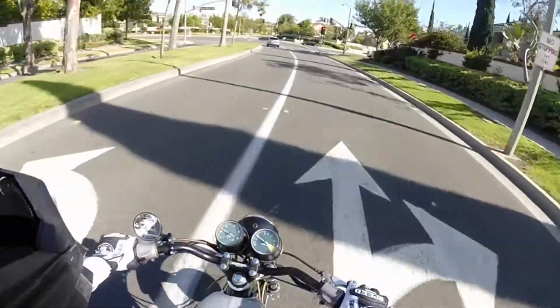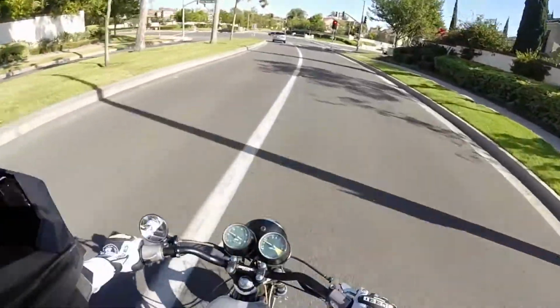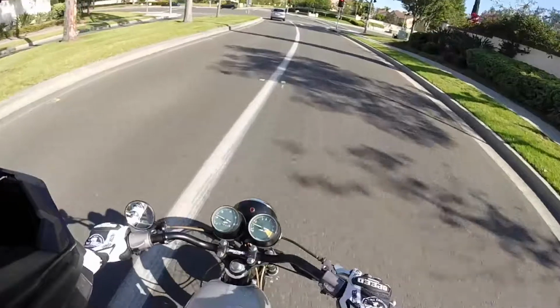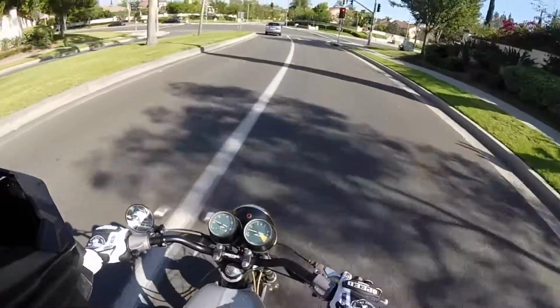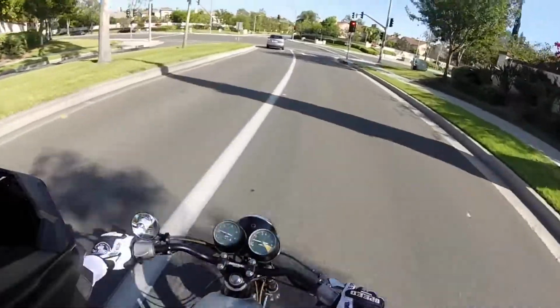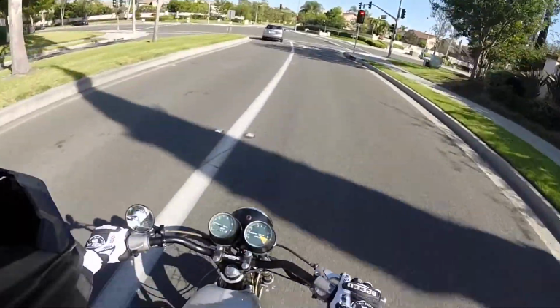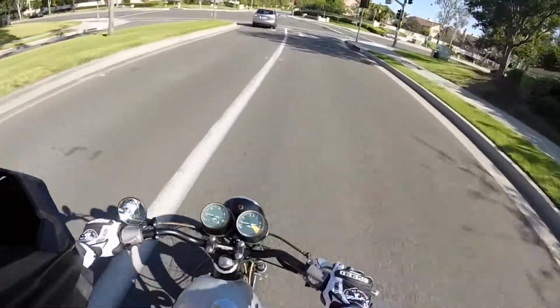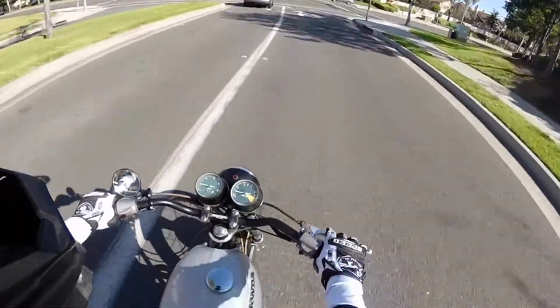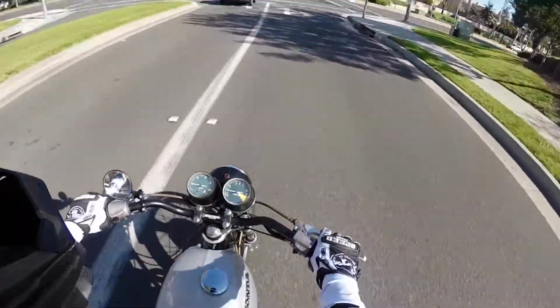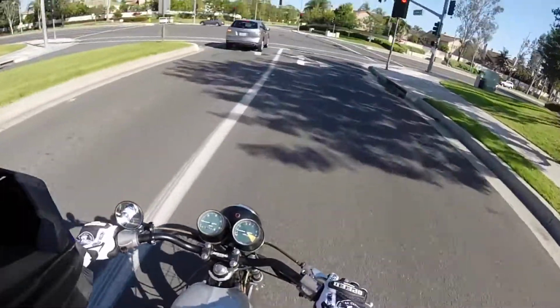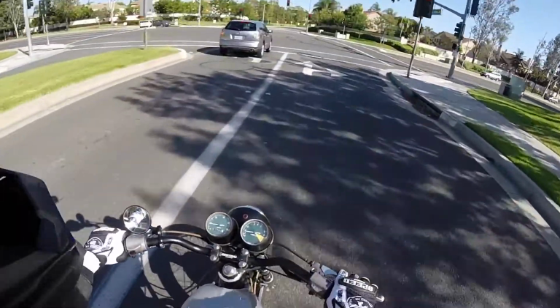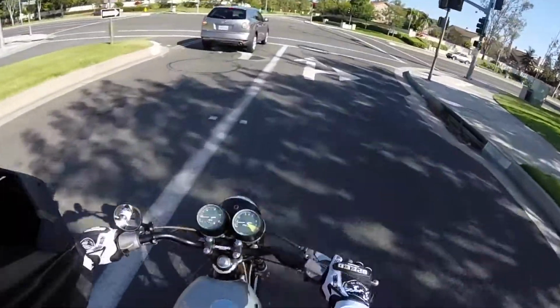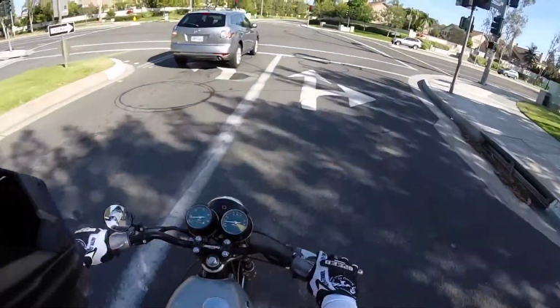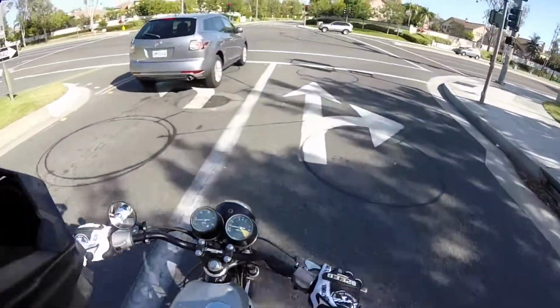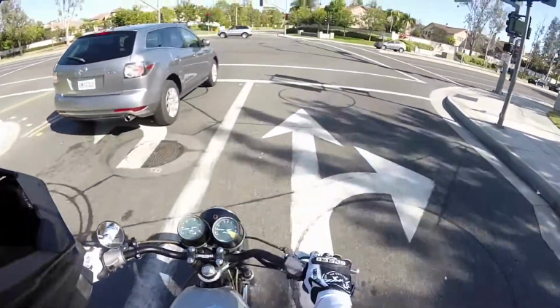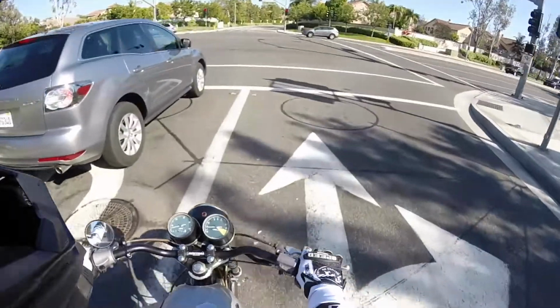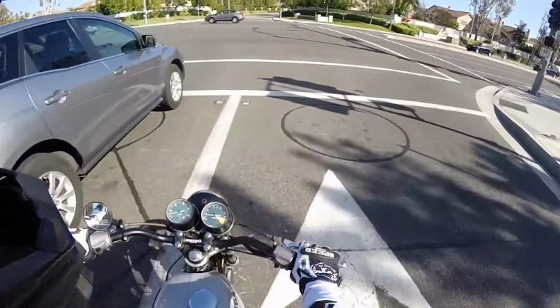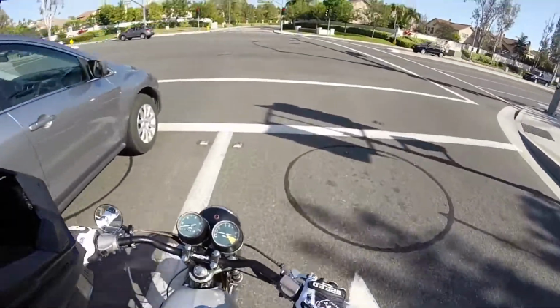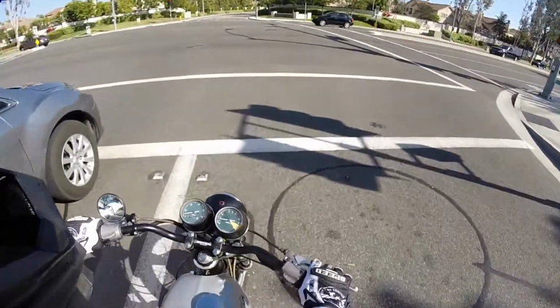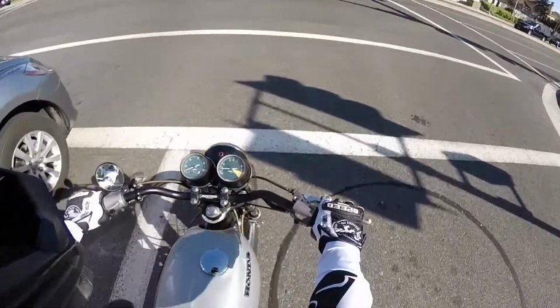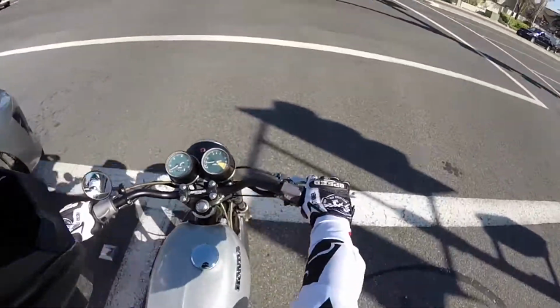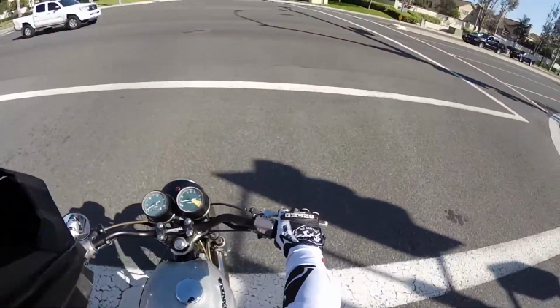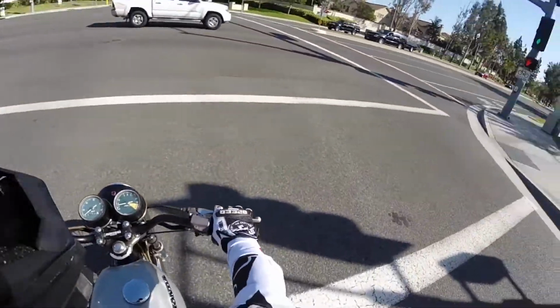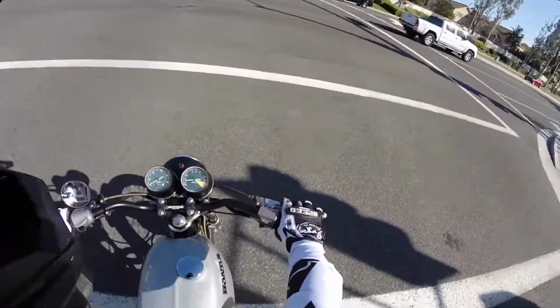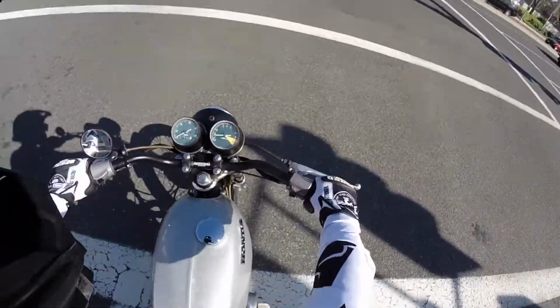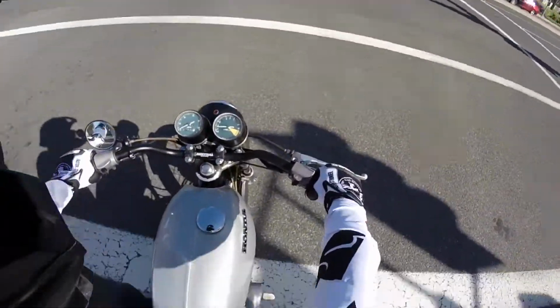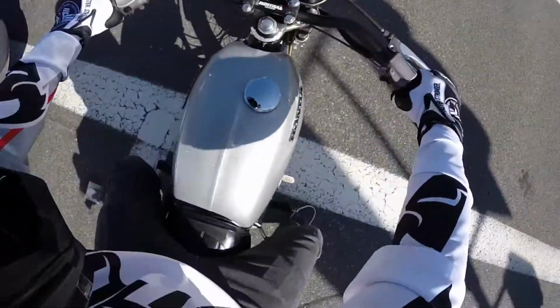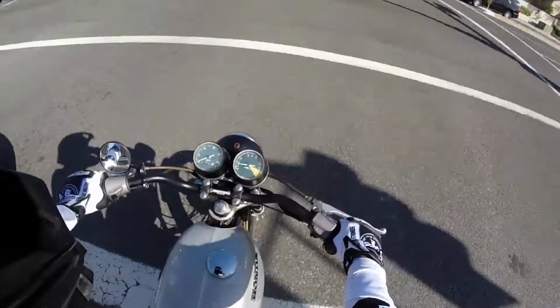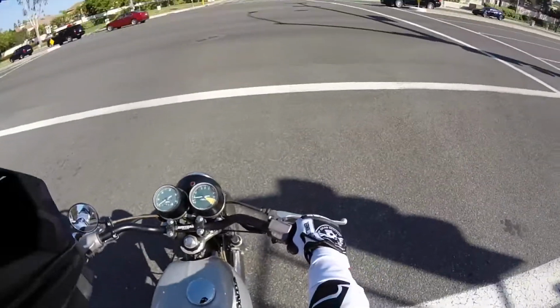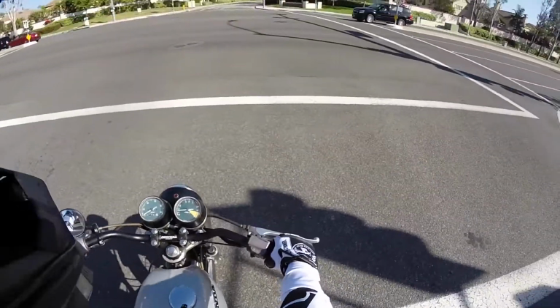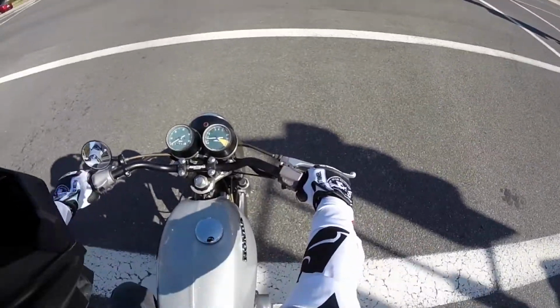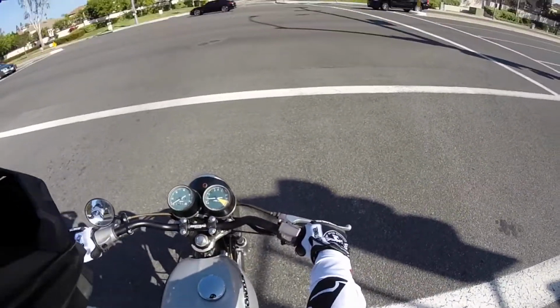This bike runs really good and it's really fun to ride. One thing I did find out though — if I do really quick throttle revs, the bike sometimes cuts off. You'll see right here.